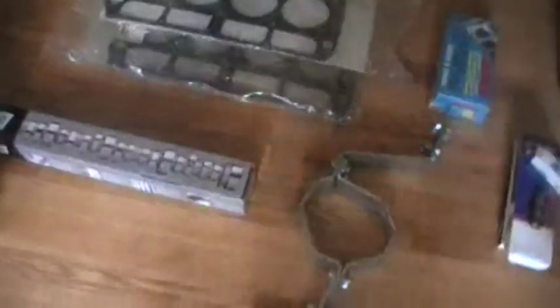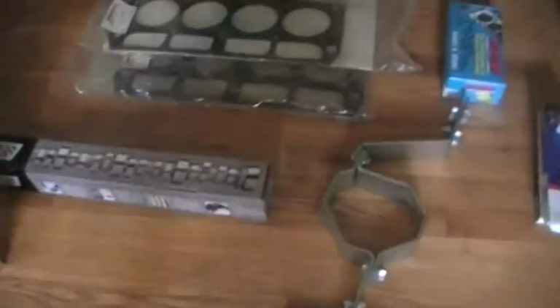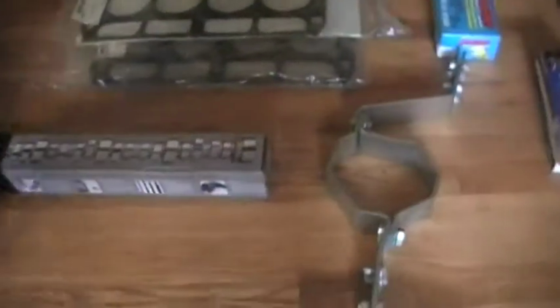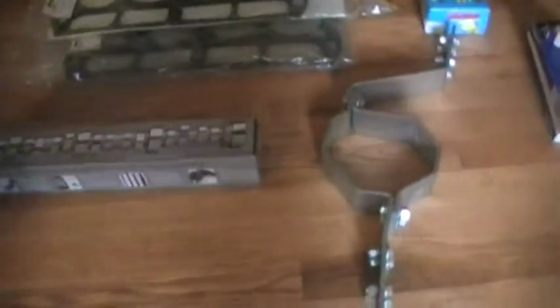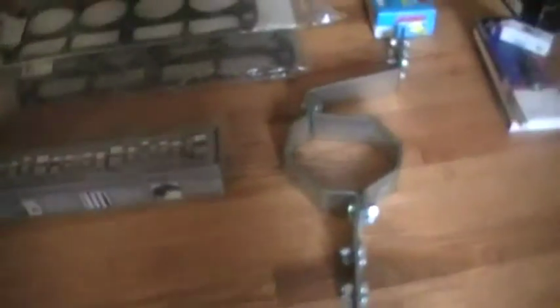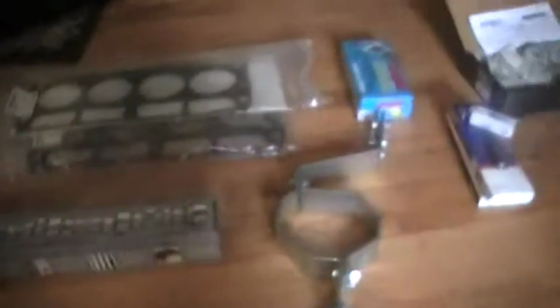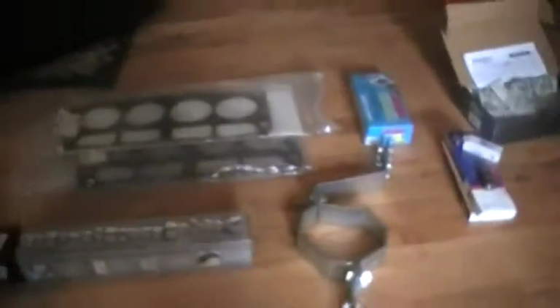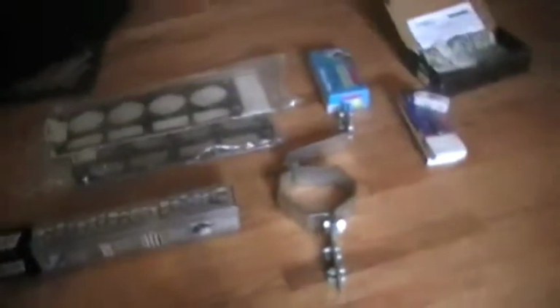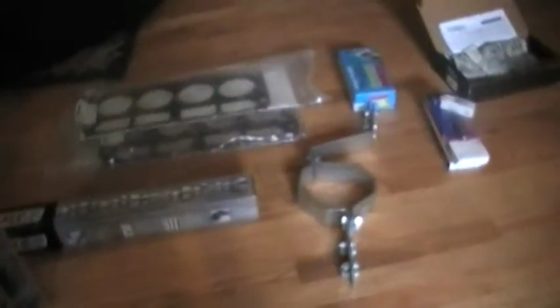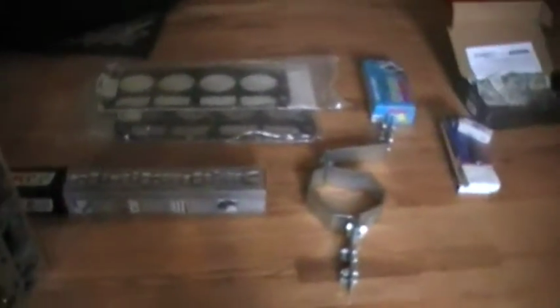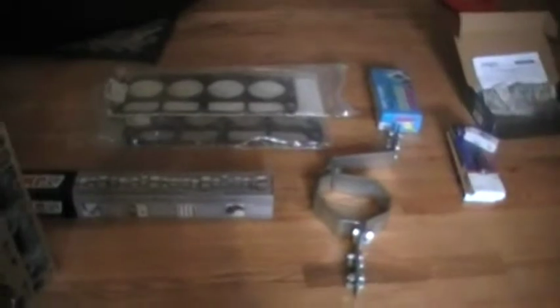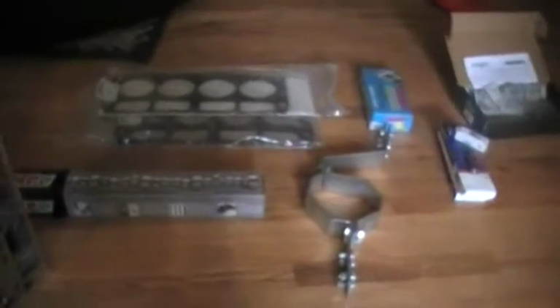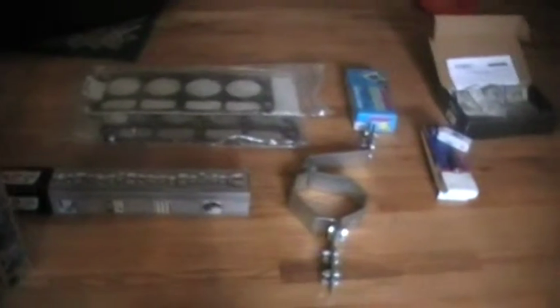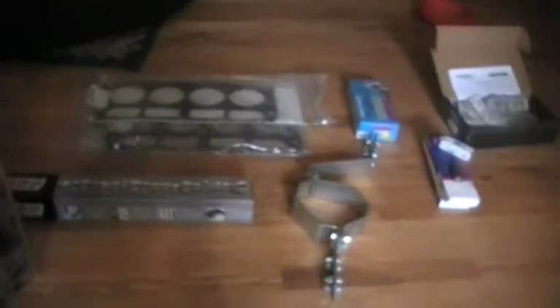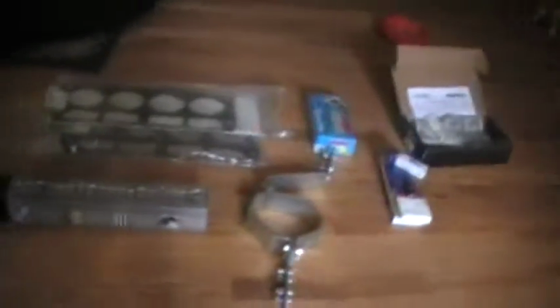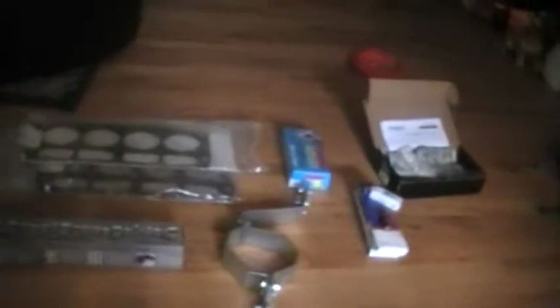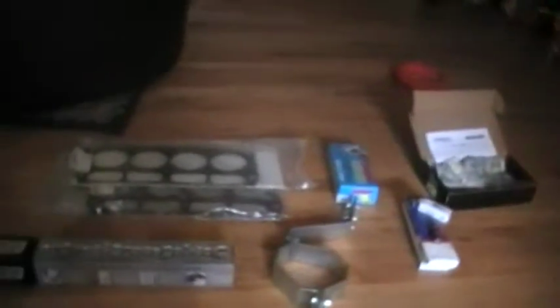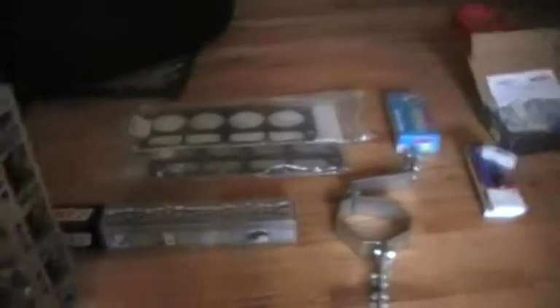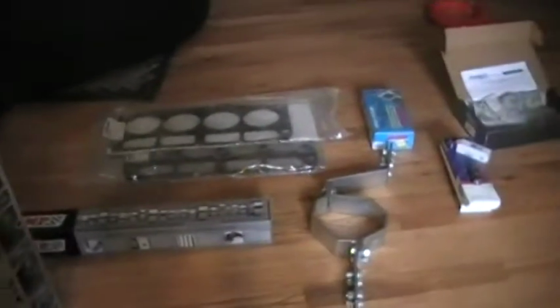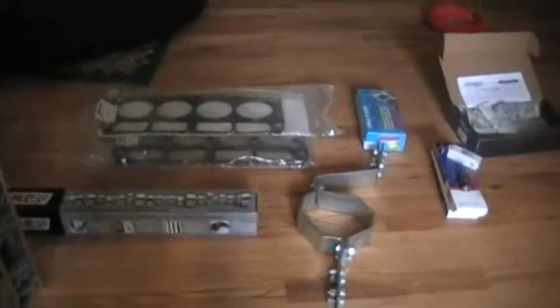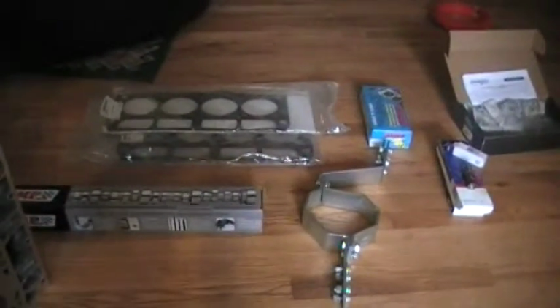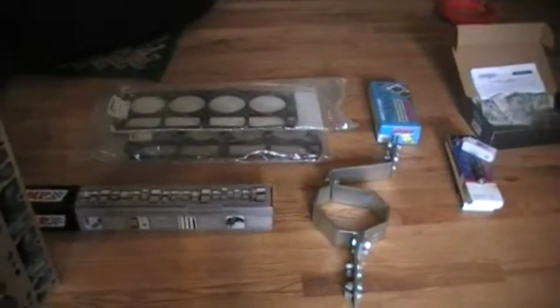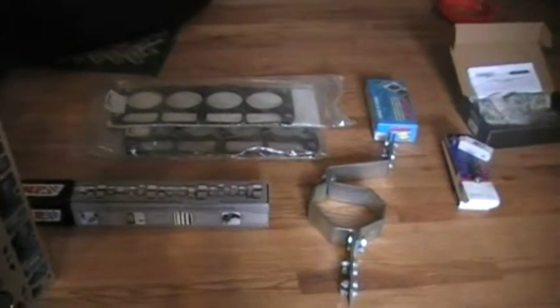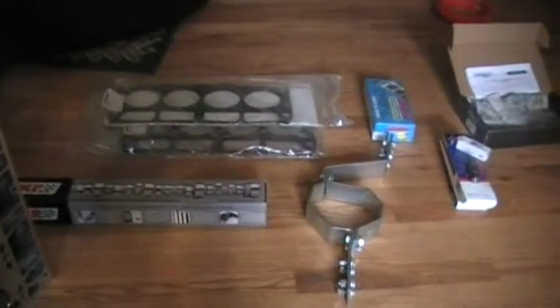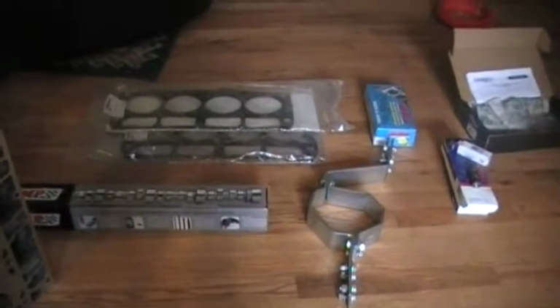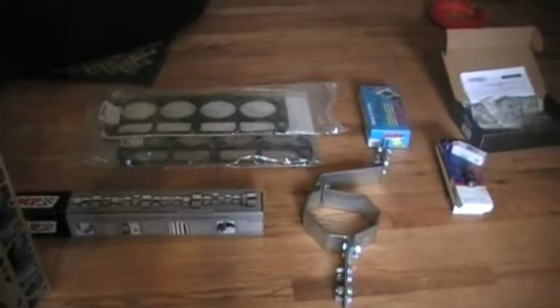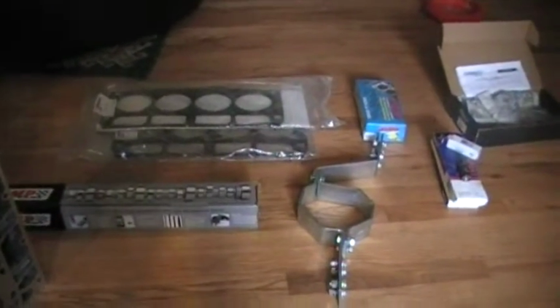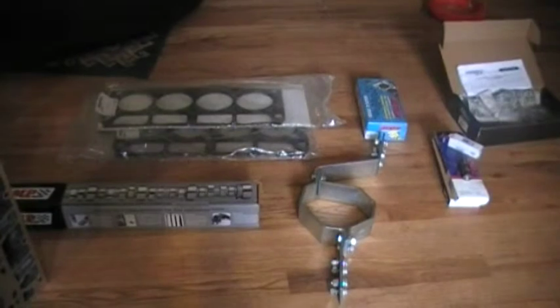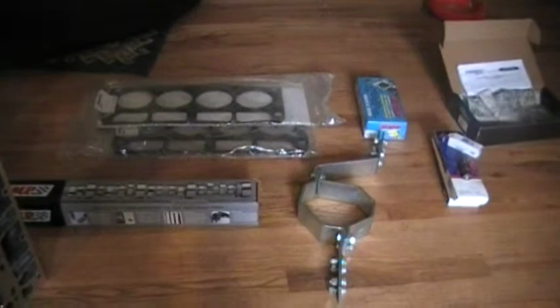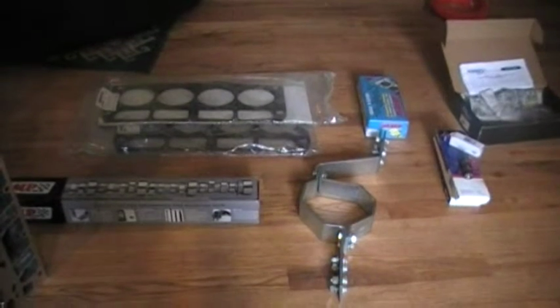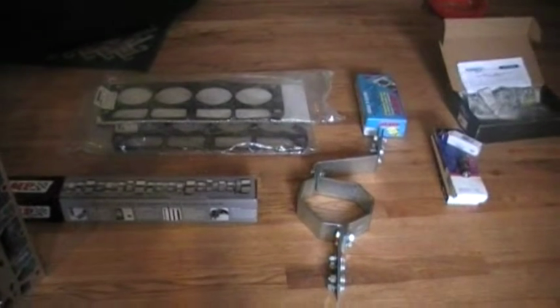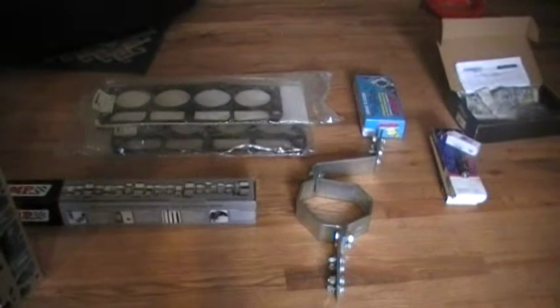Right now I've got the intake pulled off the Trans Am and I'm working on getting the exhaust manifolds off.